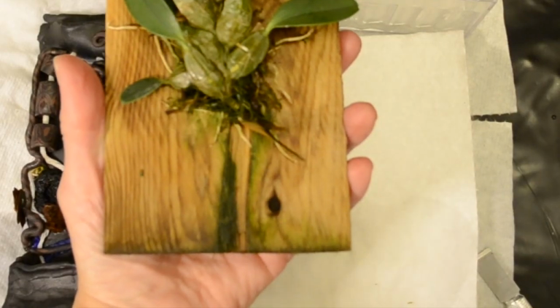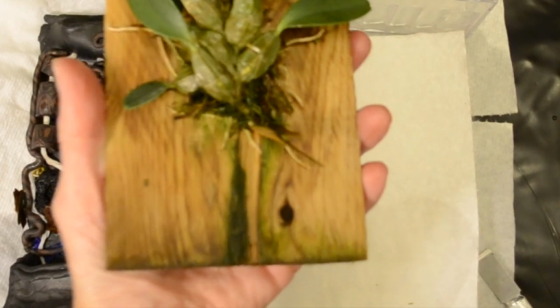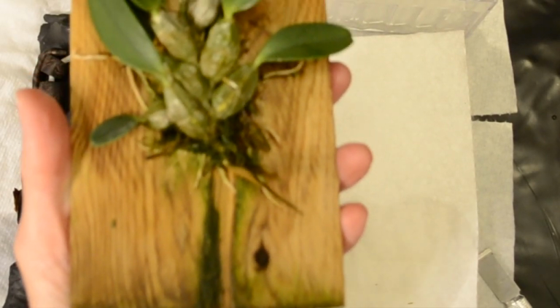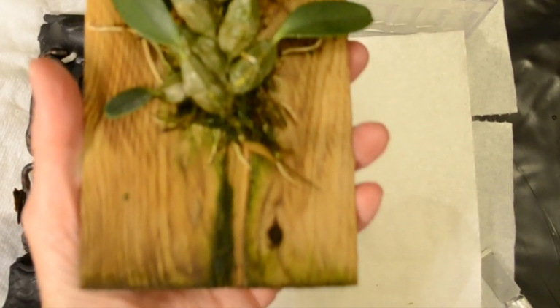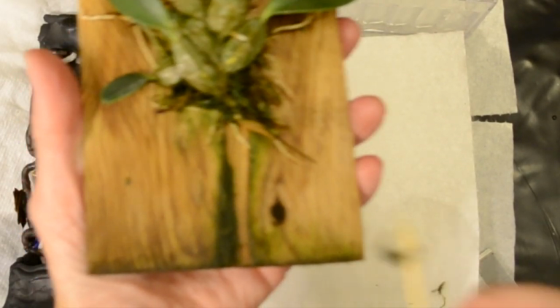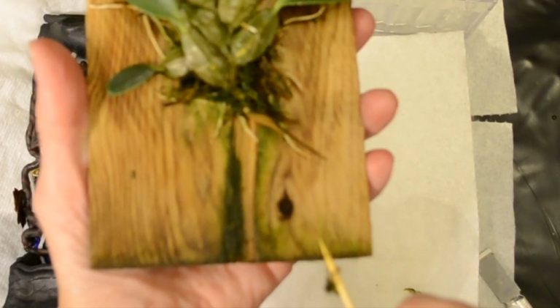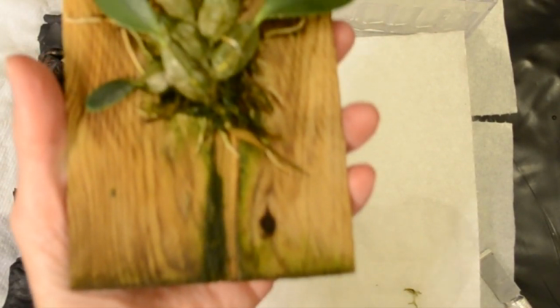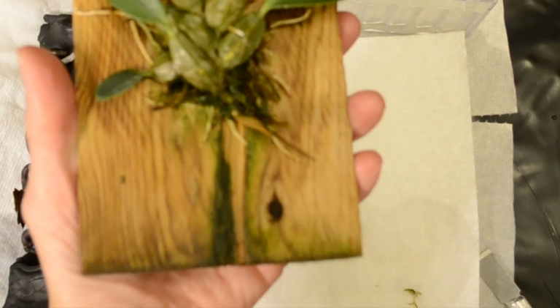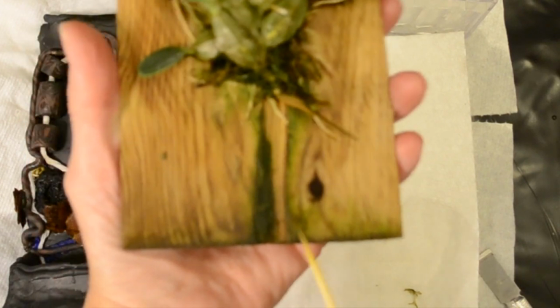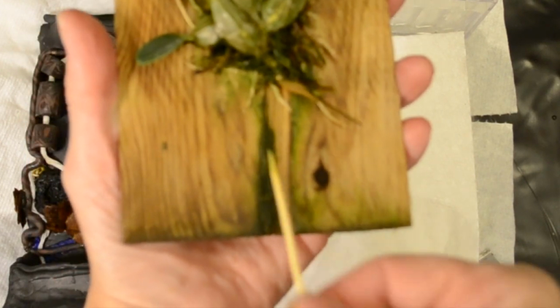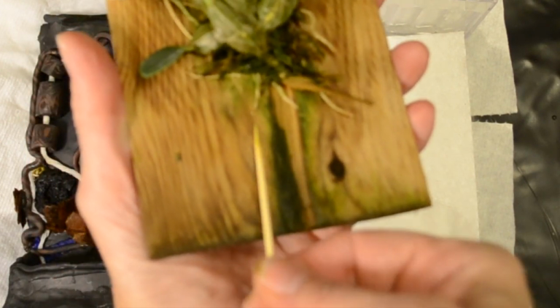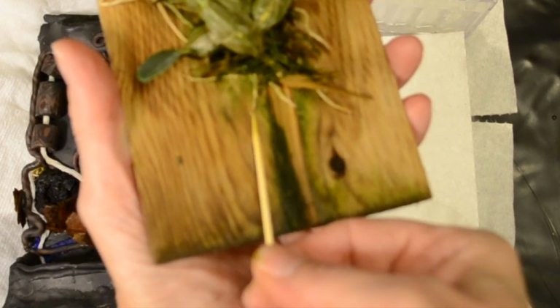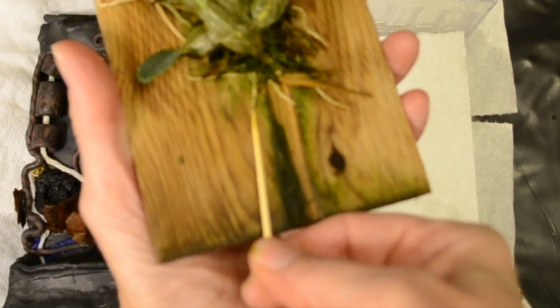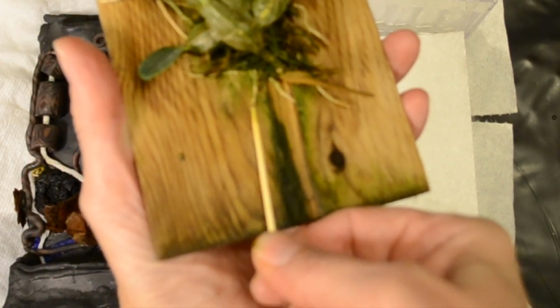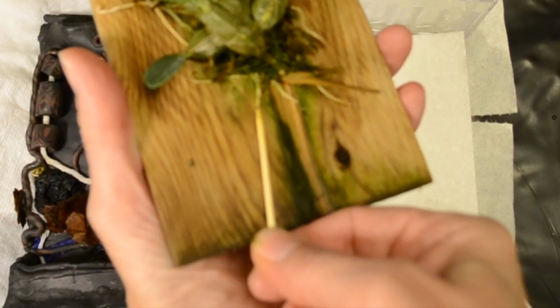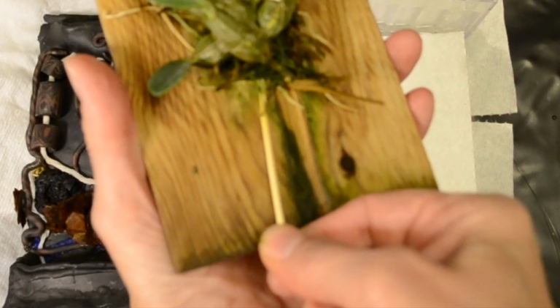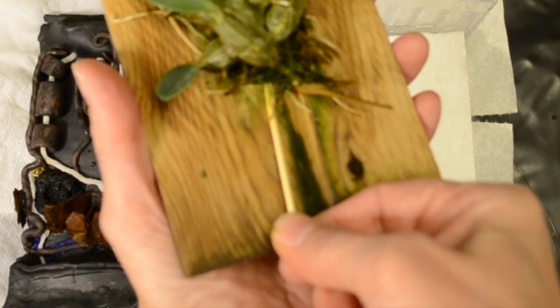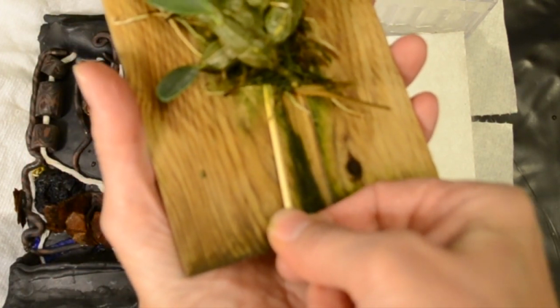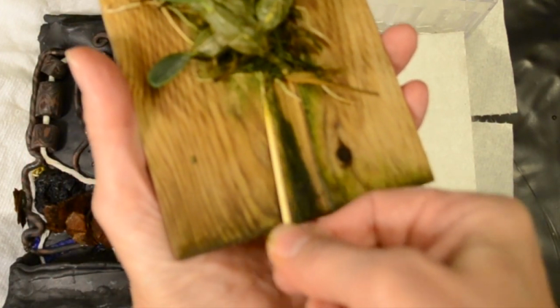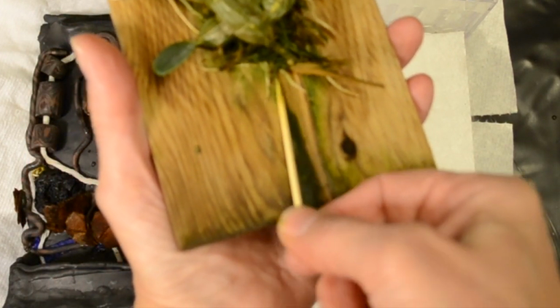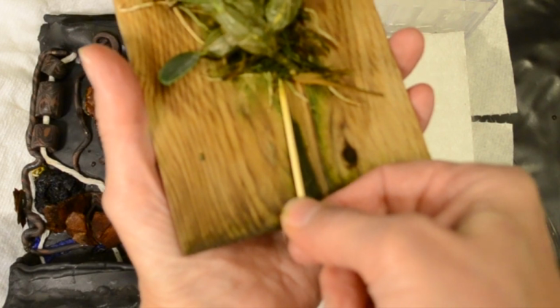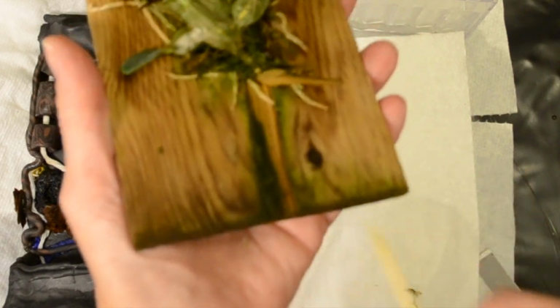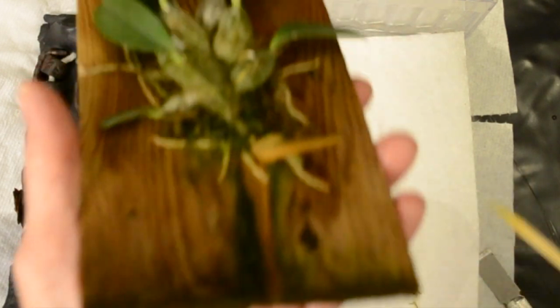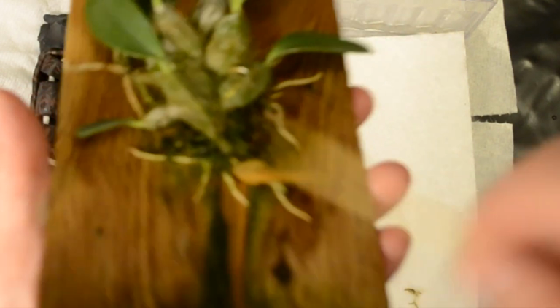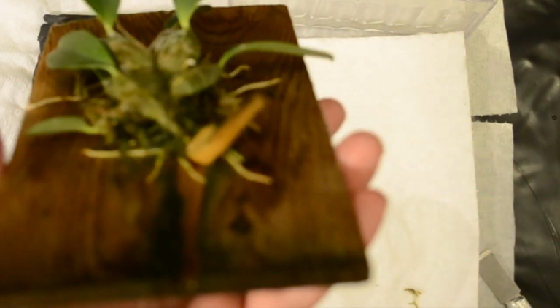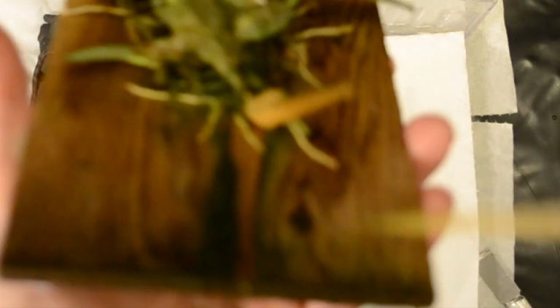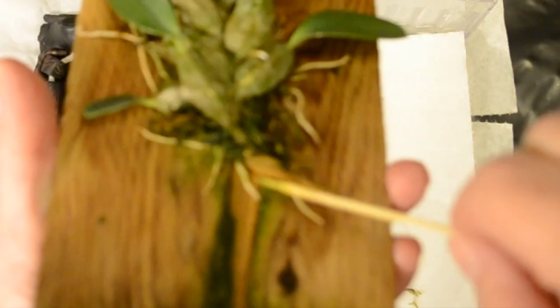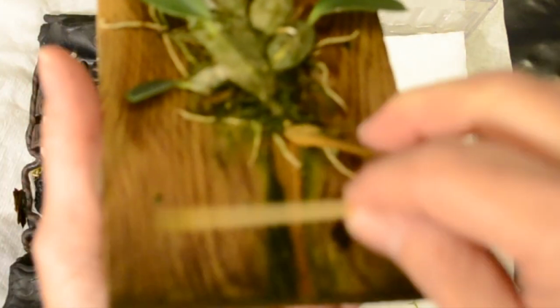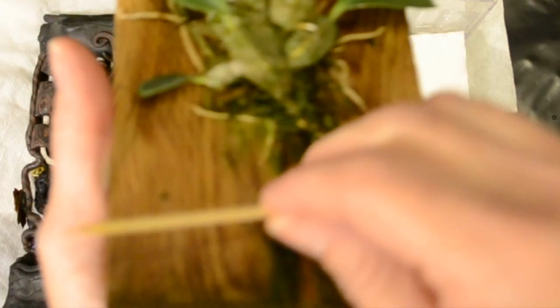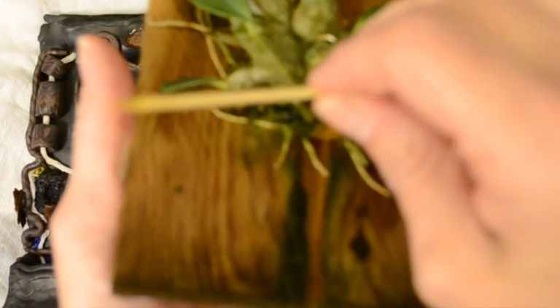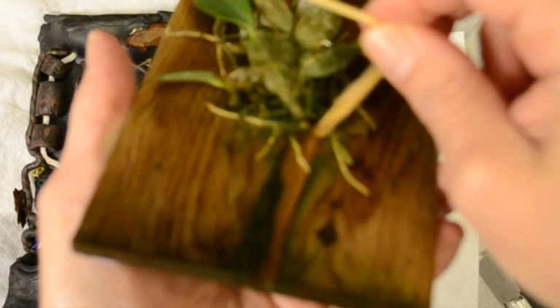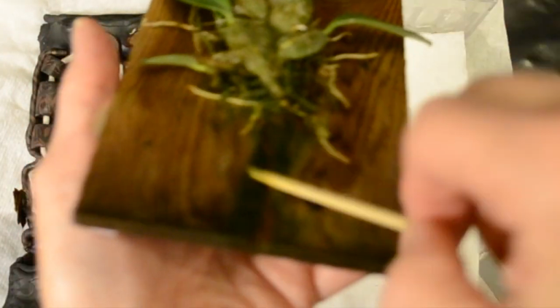I'm finding that I have to wedge the toothpick under the root and kind of wedge it up as I go. As I was doing that, I found under this splinter there's some more roots.